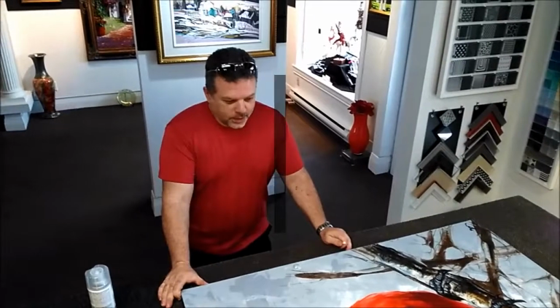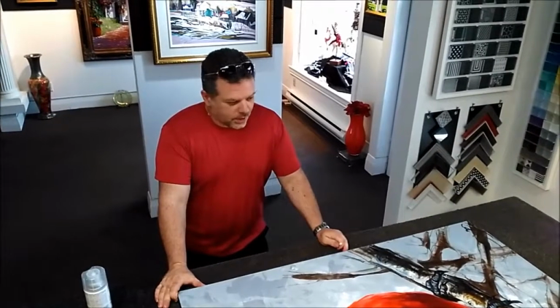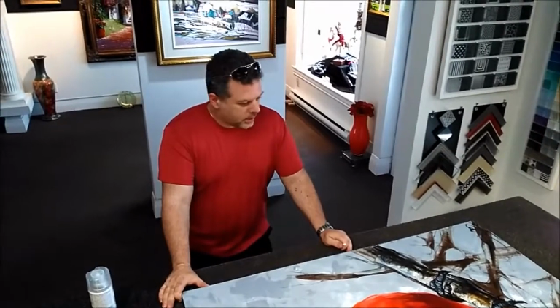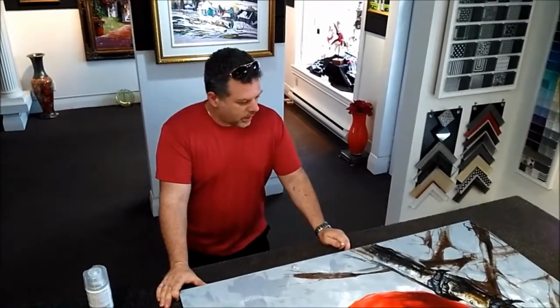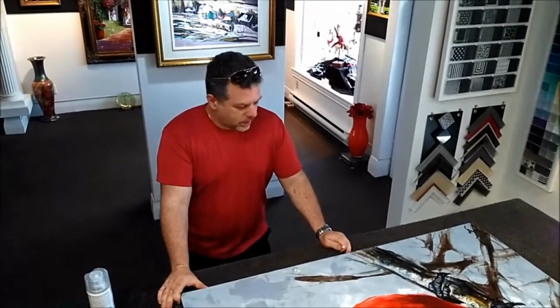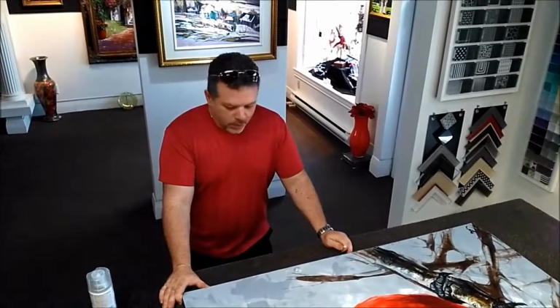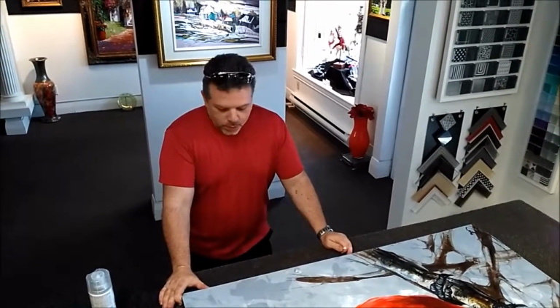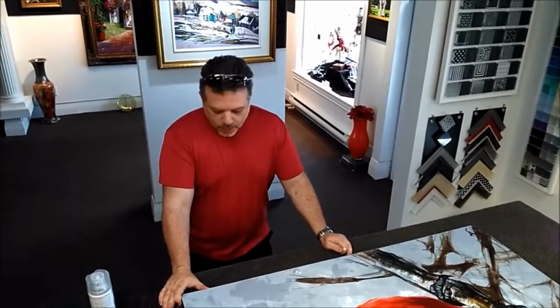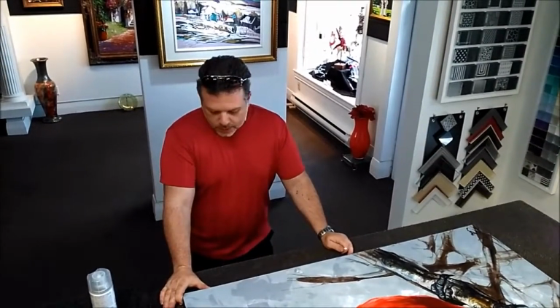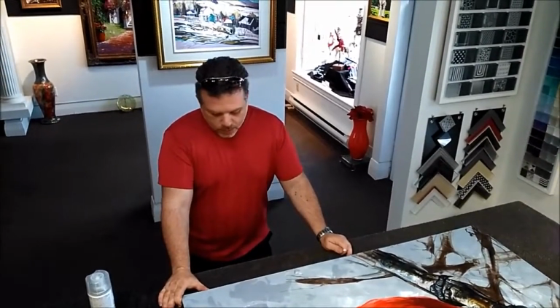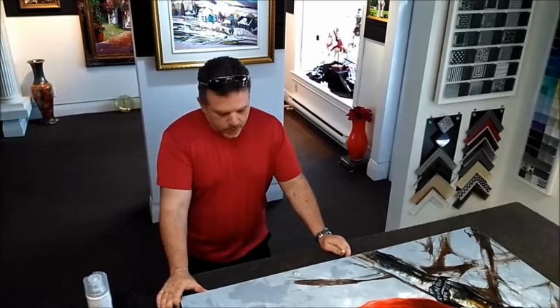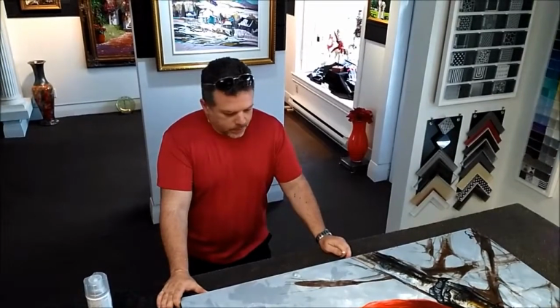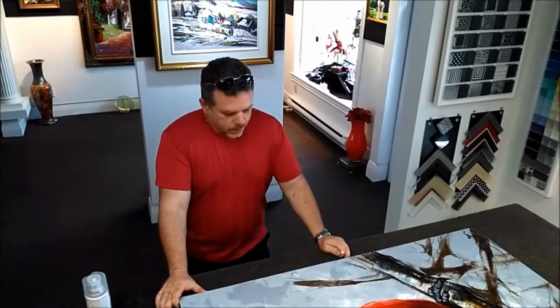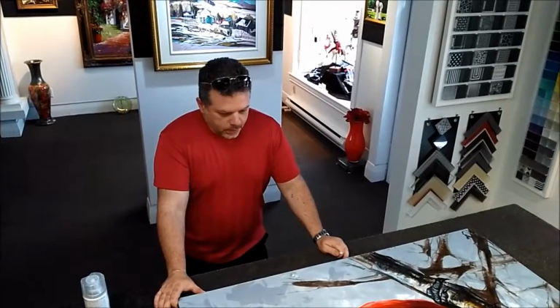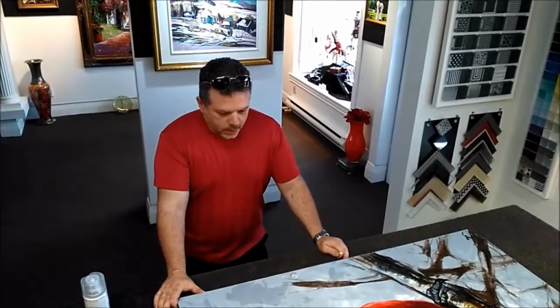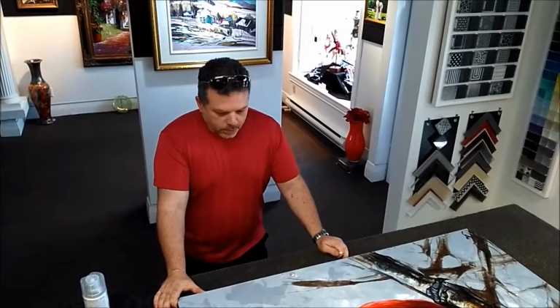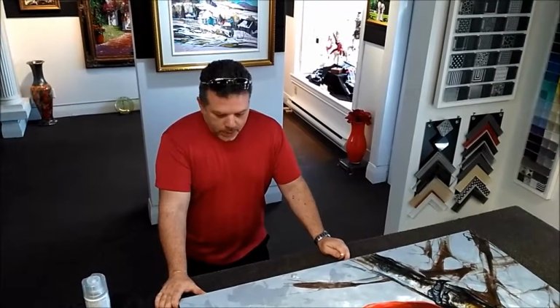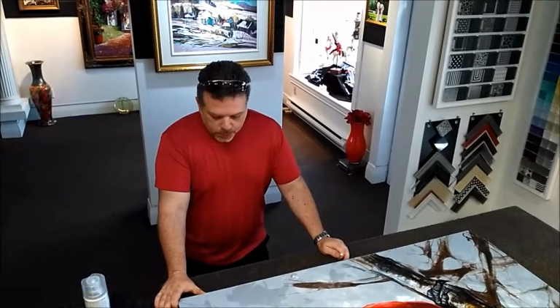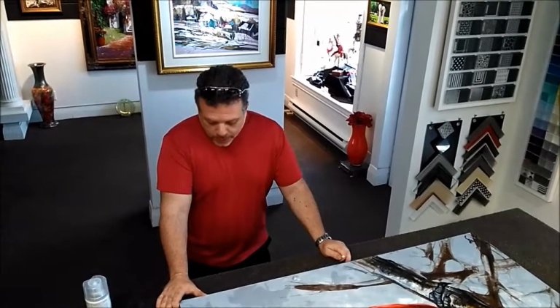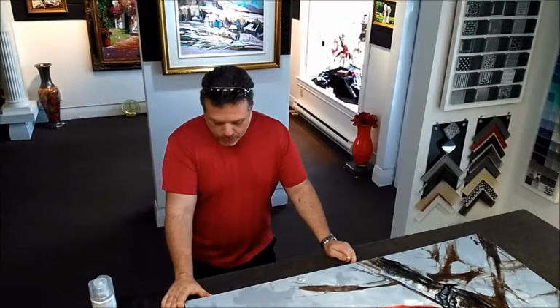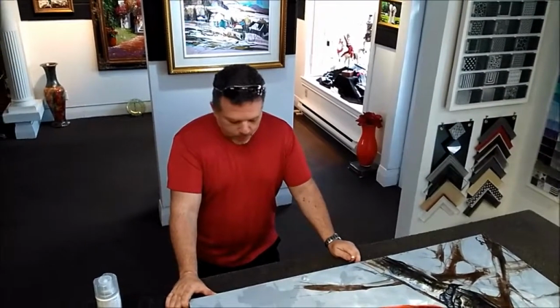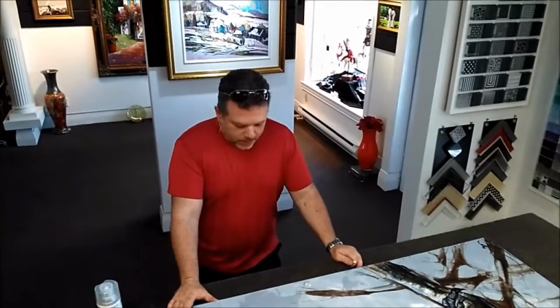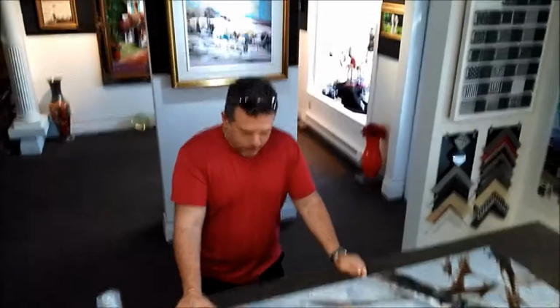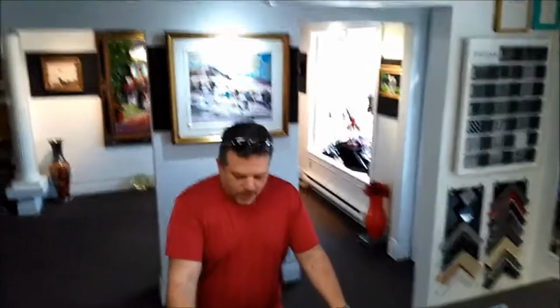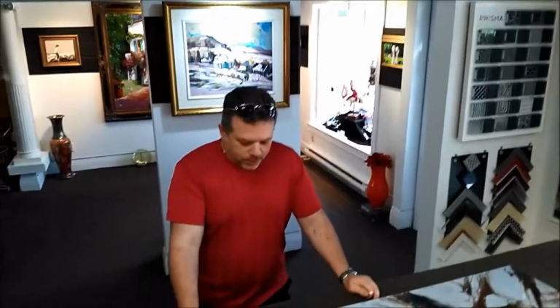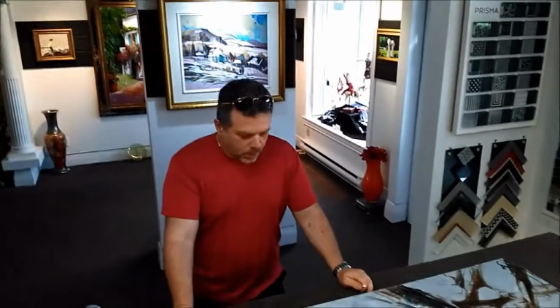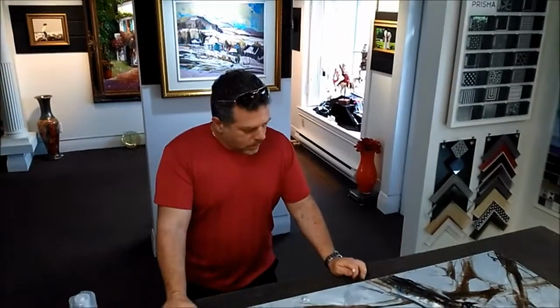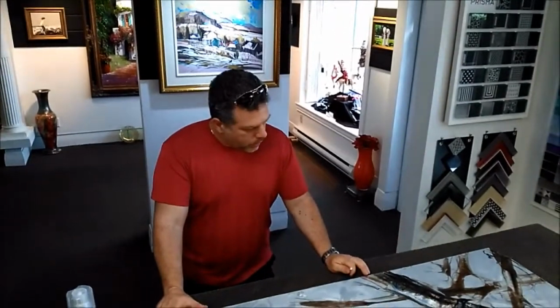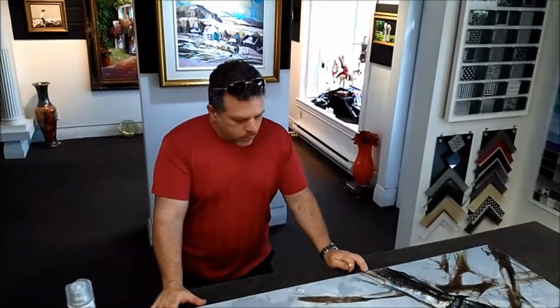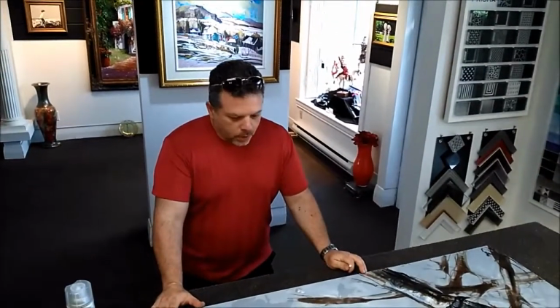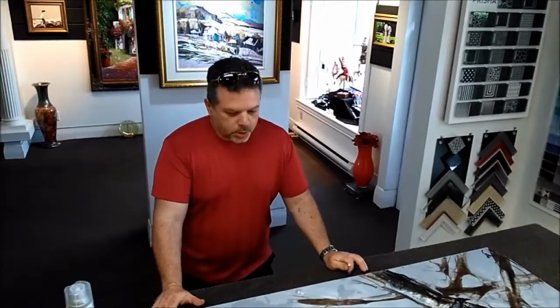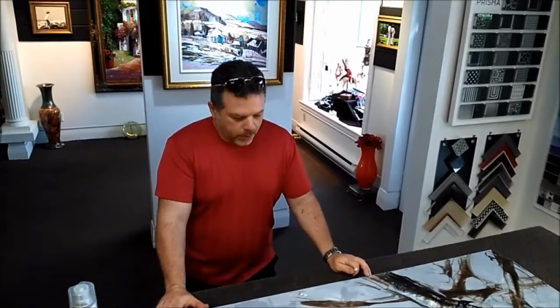This is something I wanted to show my clients for a long time and never really had the opportunity. I had to wait for a painting to be mildly scuffed, but this is why it's important to varnish a painting.